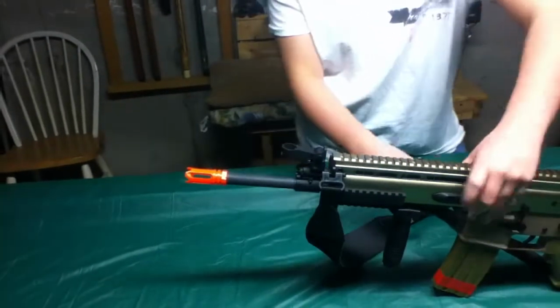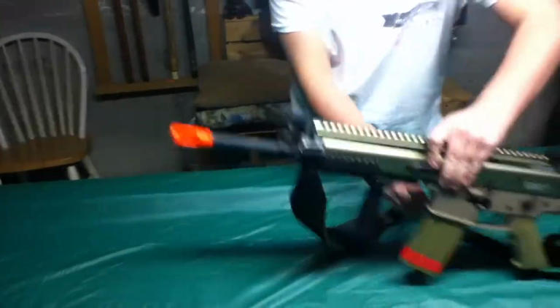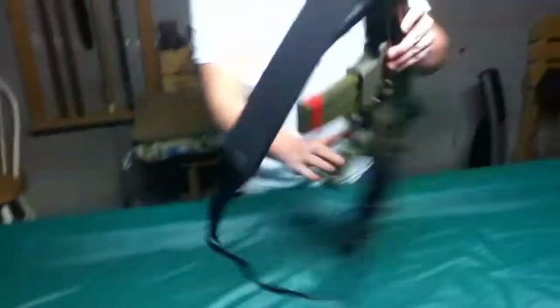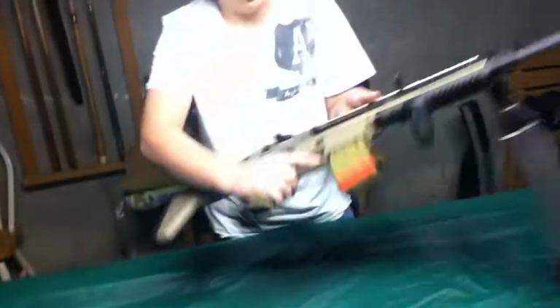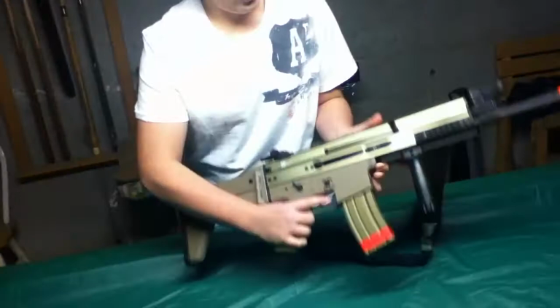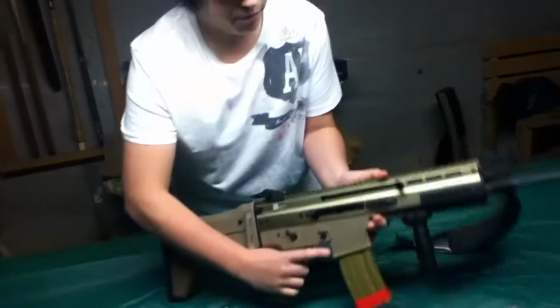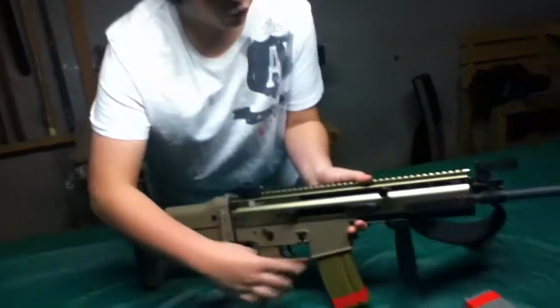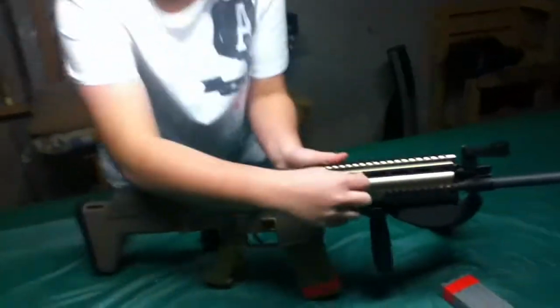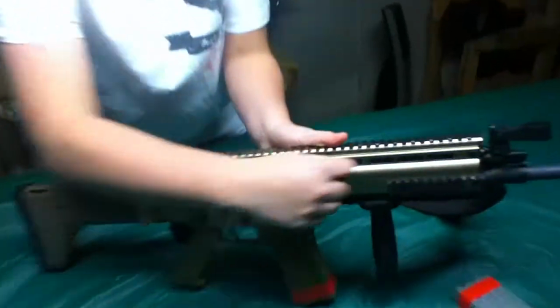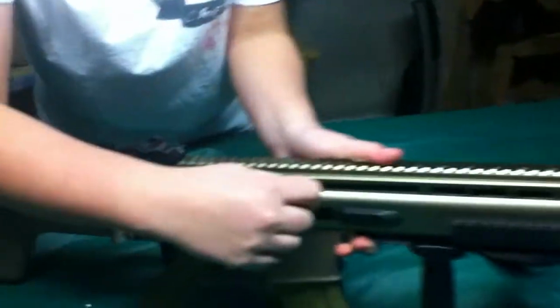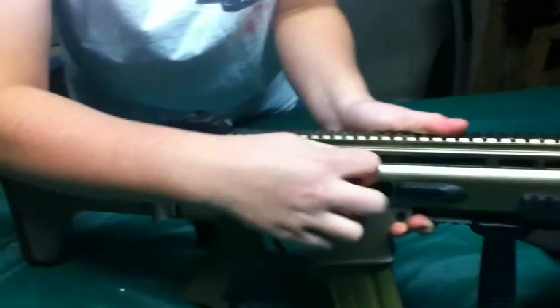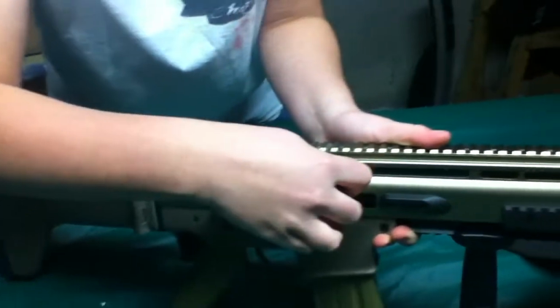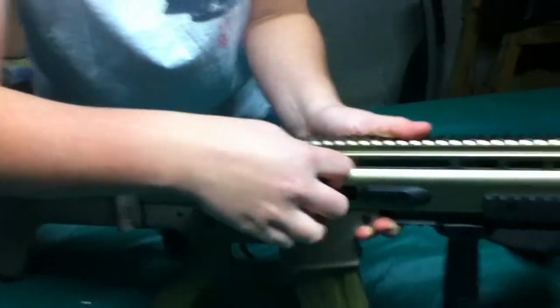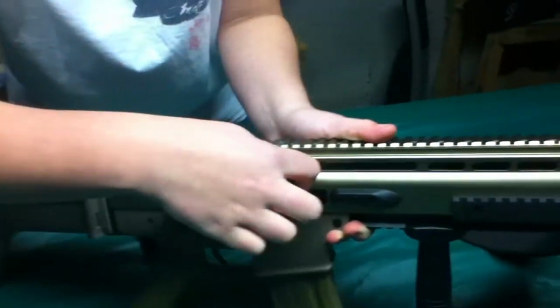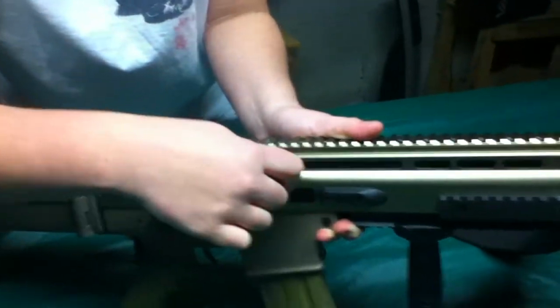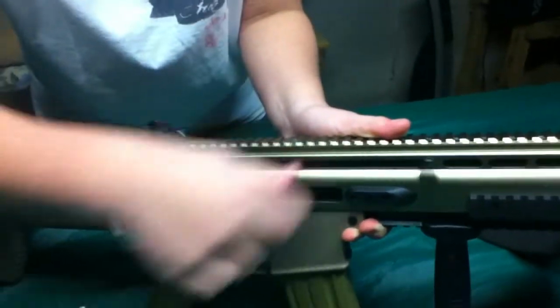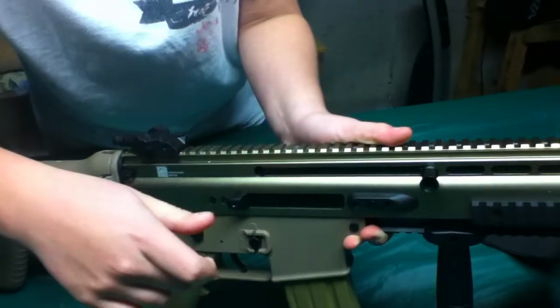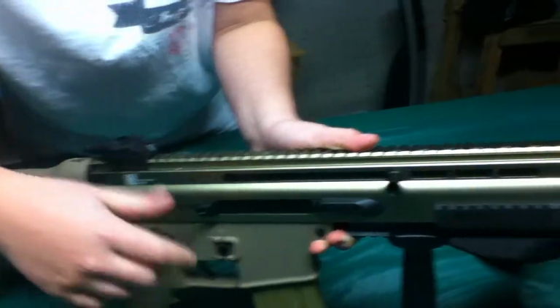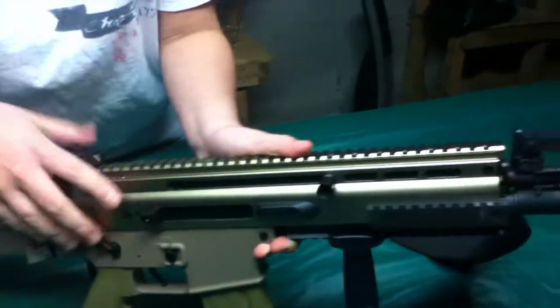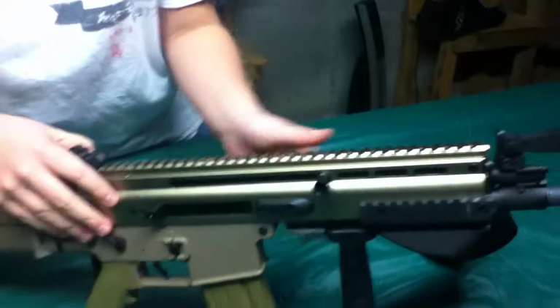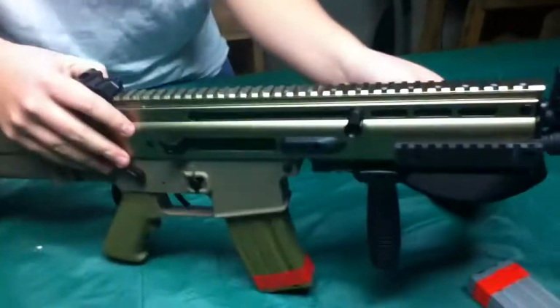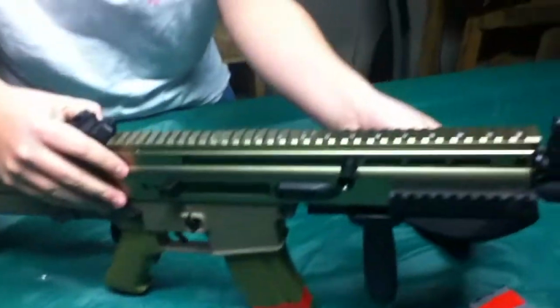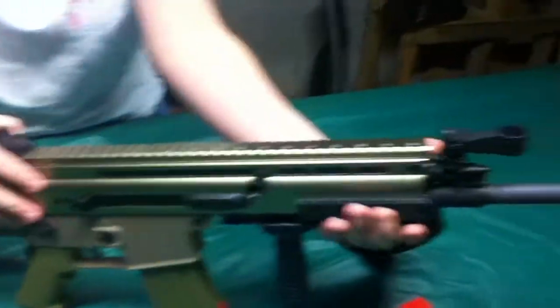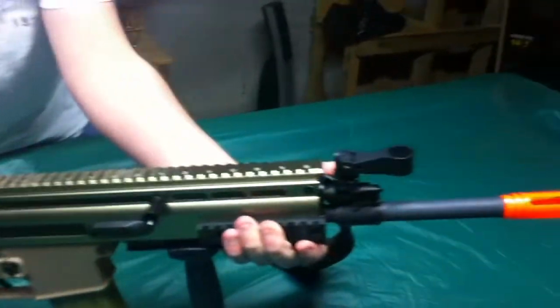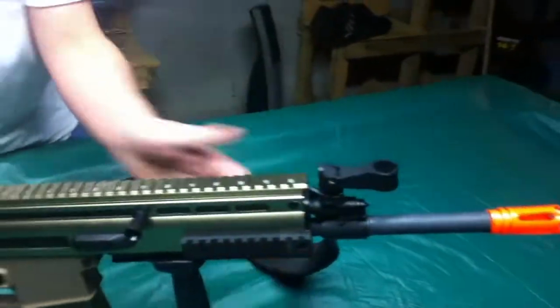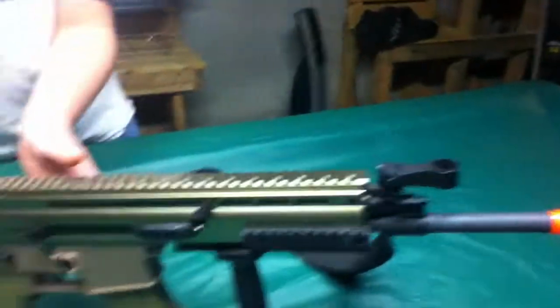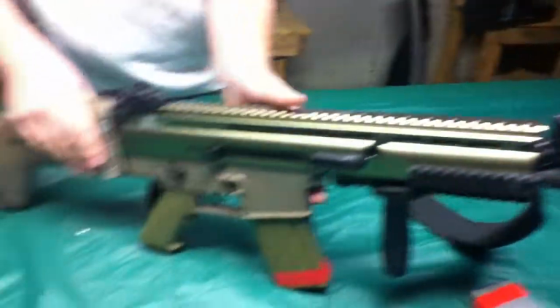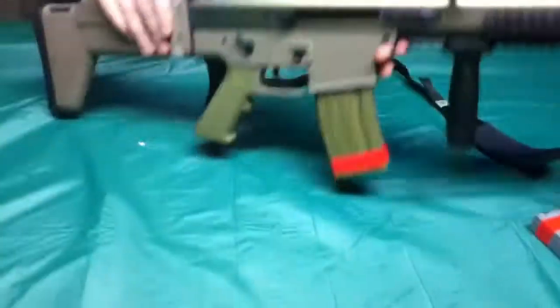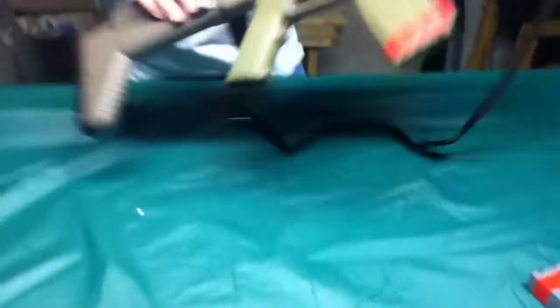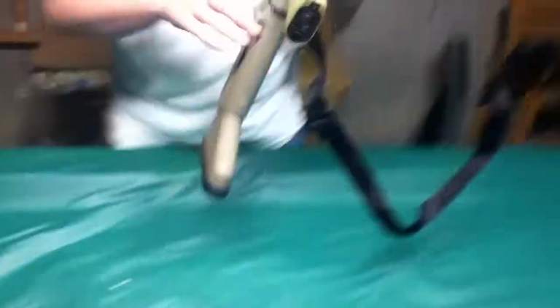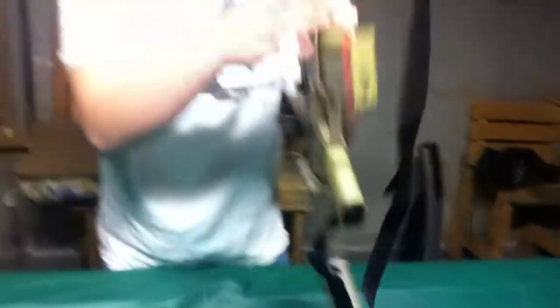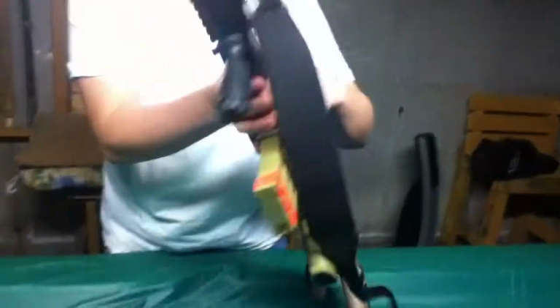Charging handle — pull this back and it exposes your hop-up down here. Makes a nice sound. Rails on the sides. Very good quality by Echo One on this gun.